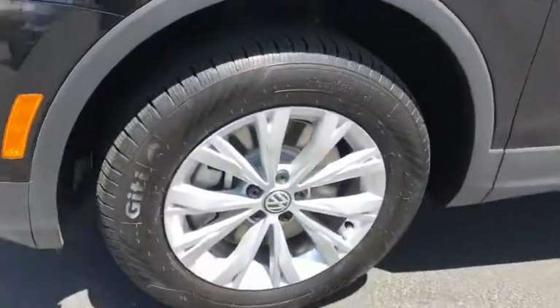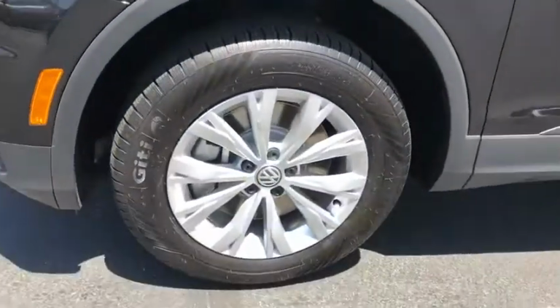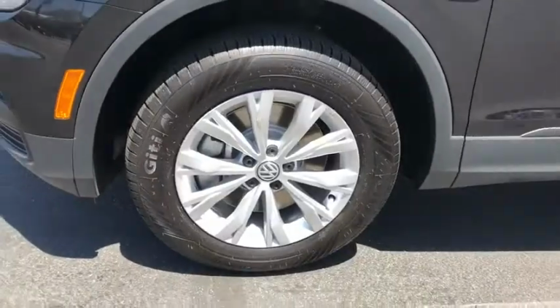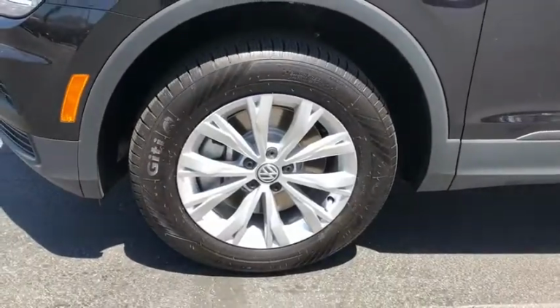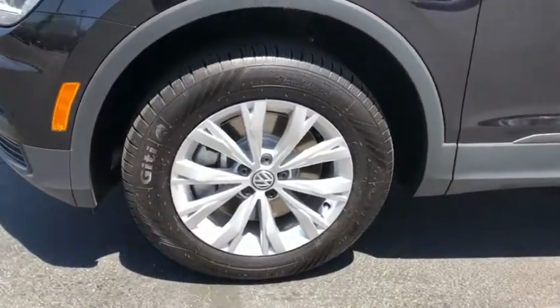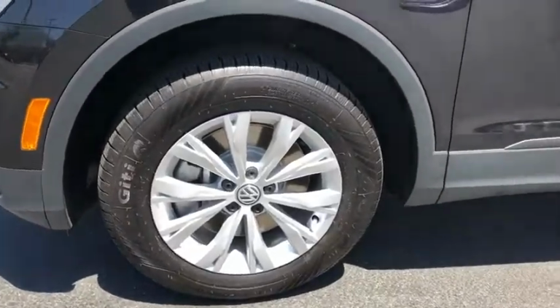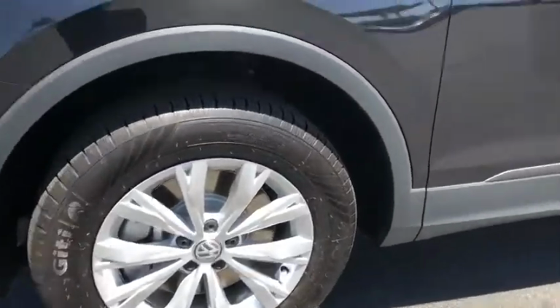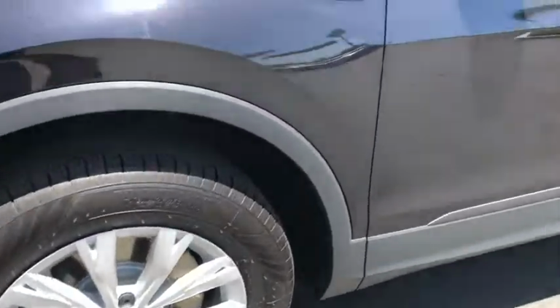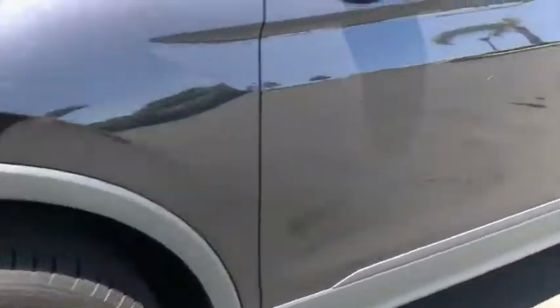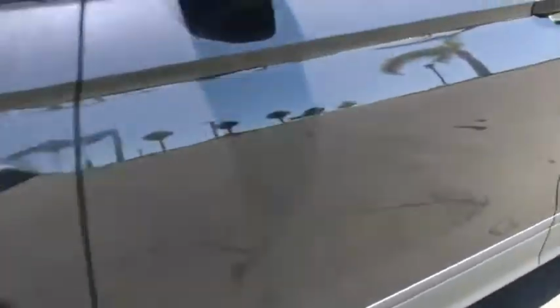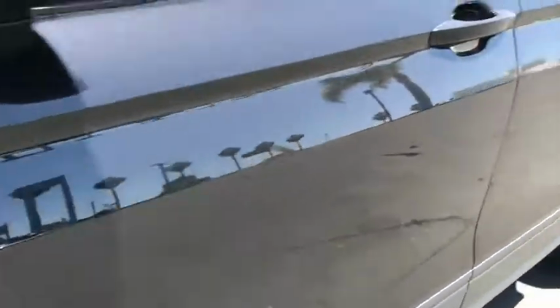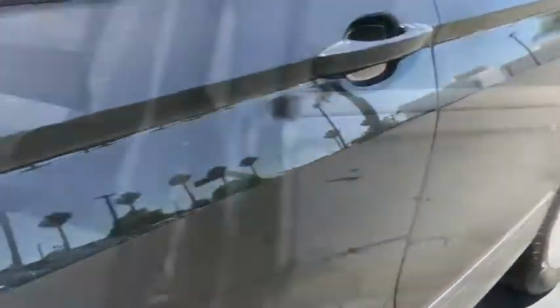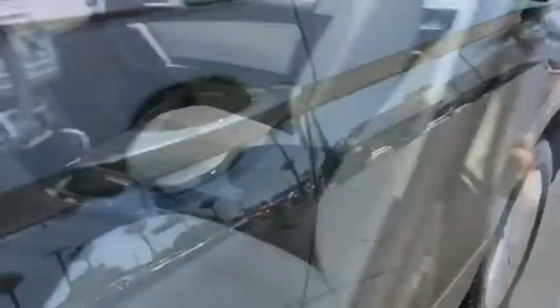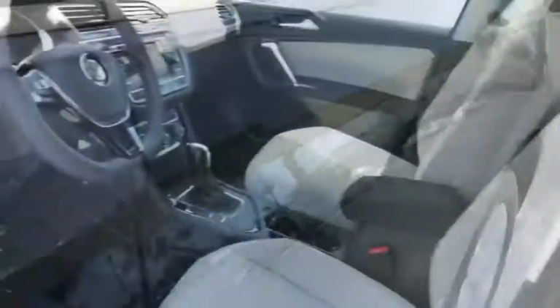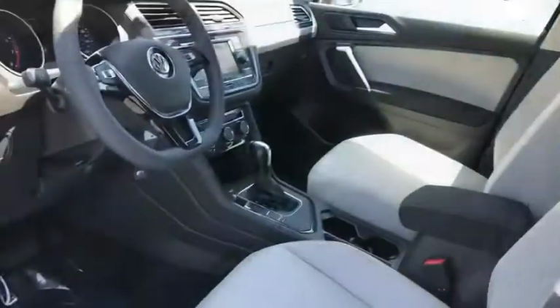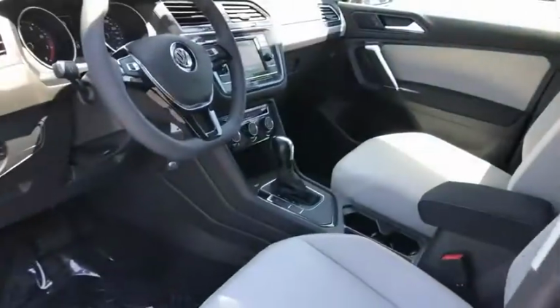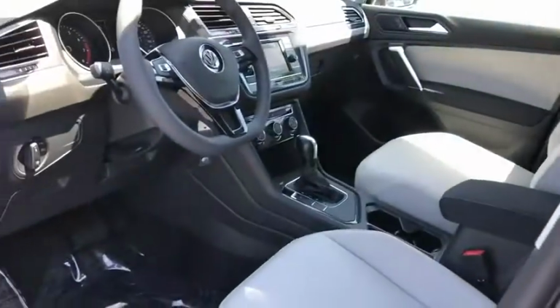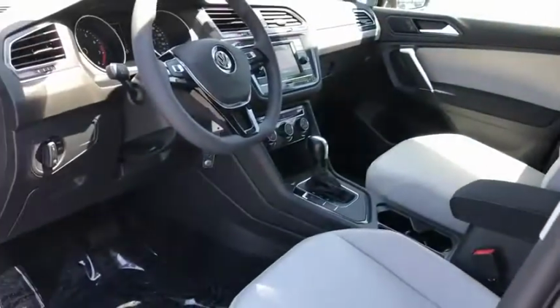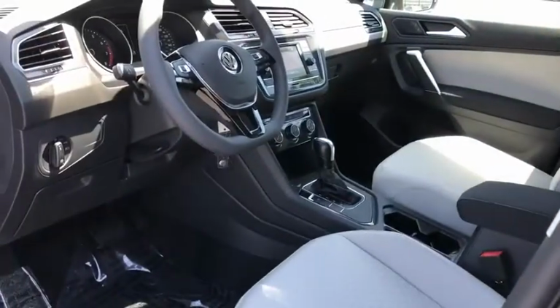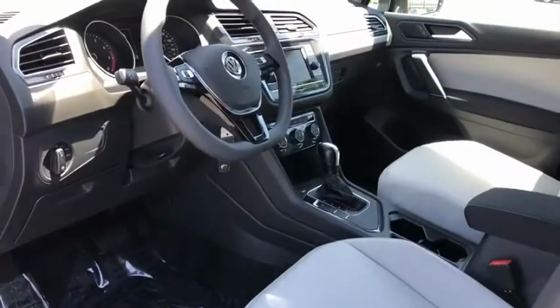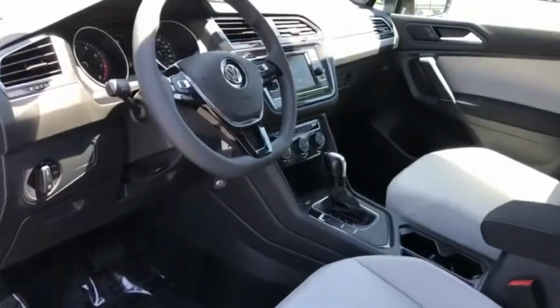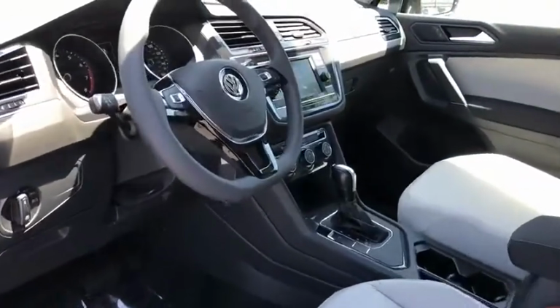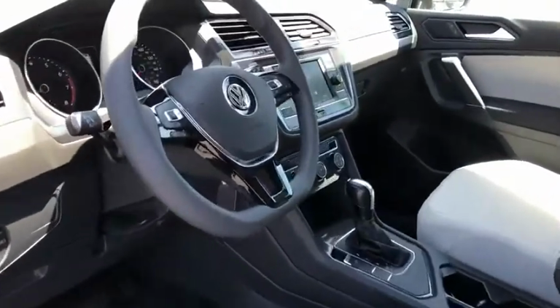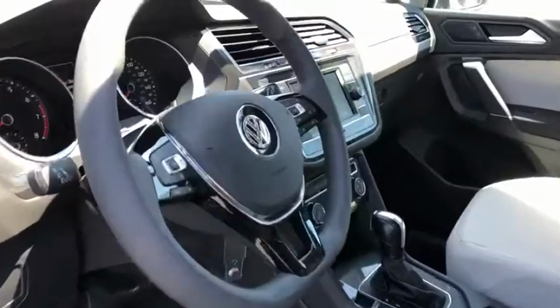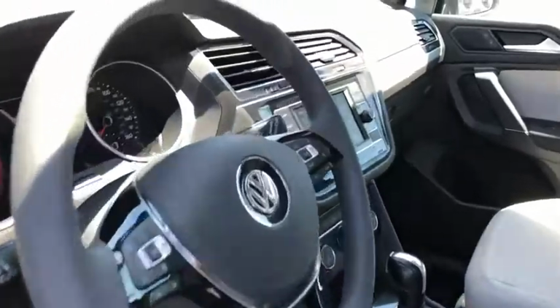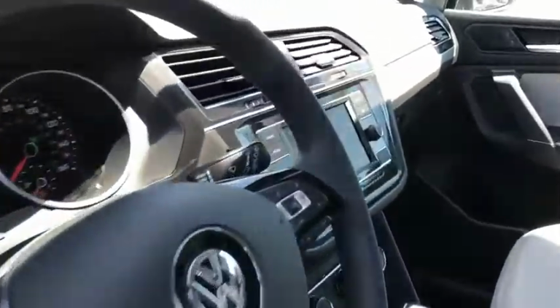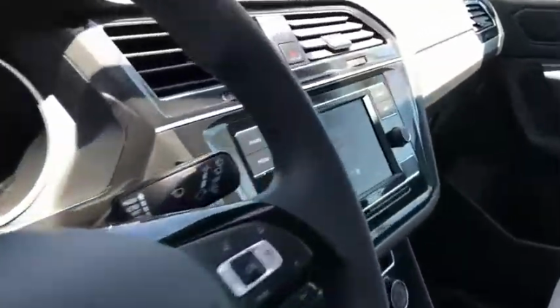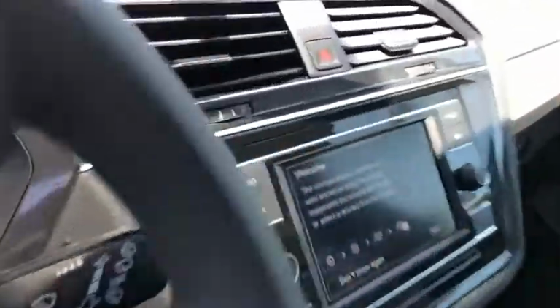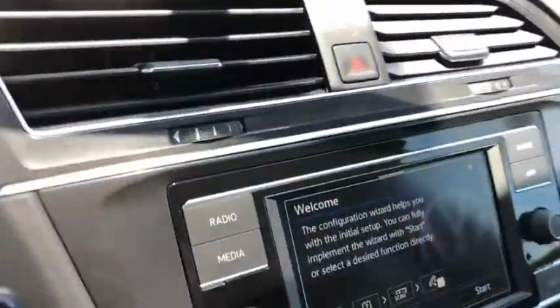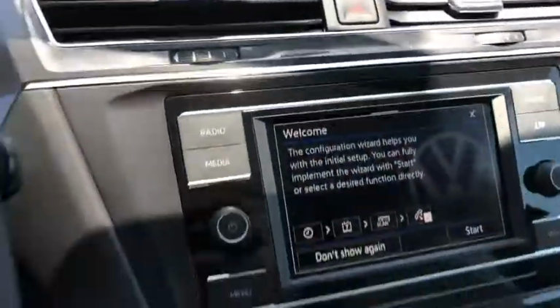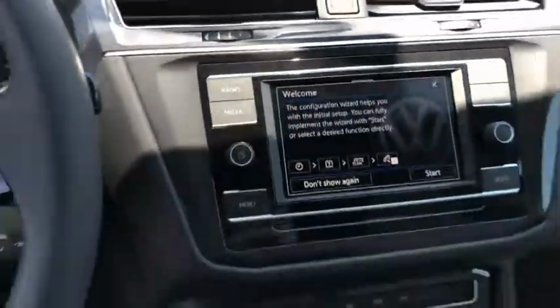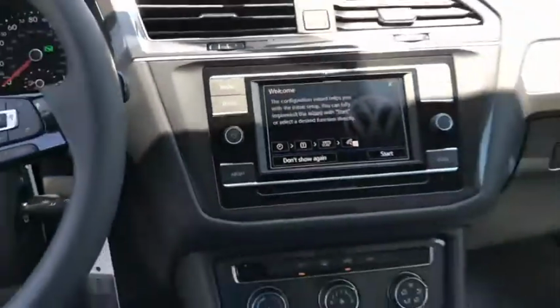Overhead console, panic alarm, remote keyless entry, tachometer, front reading lamp, rear window wiper, and front bucket seats.